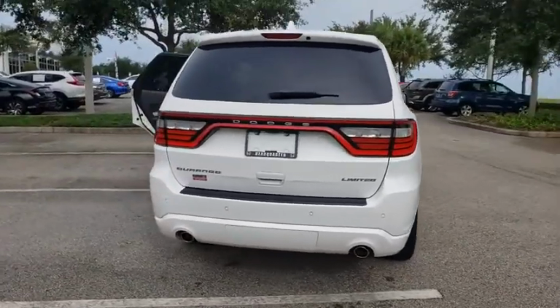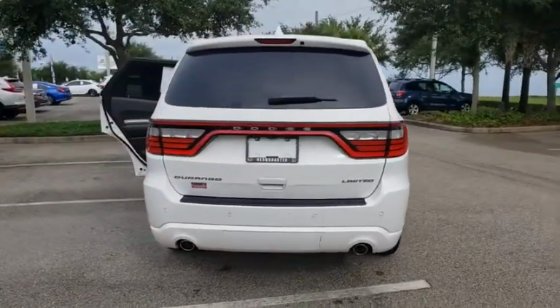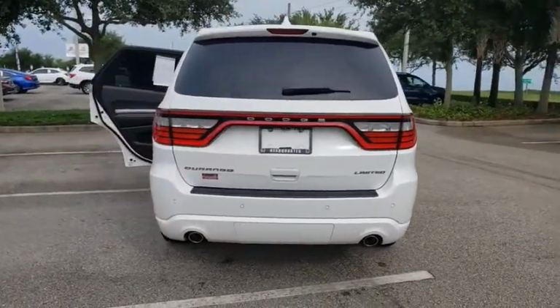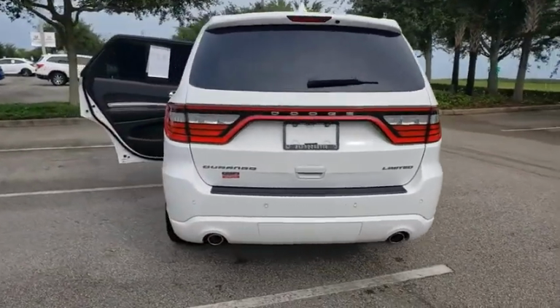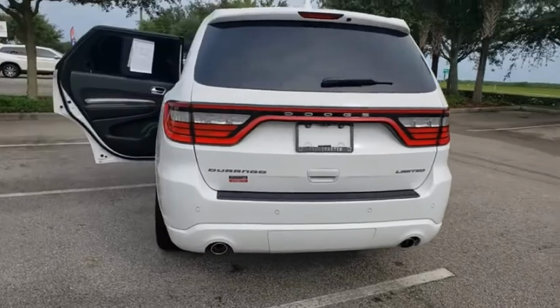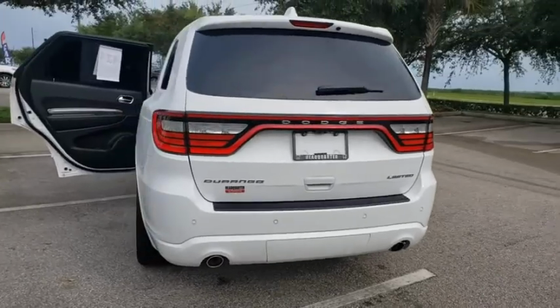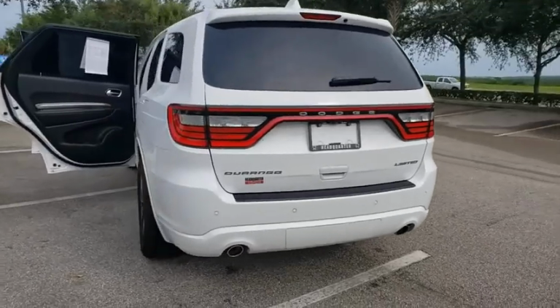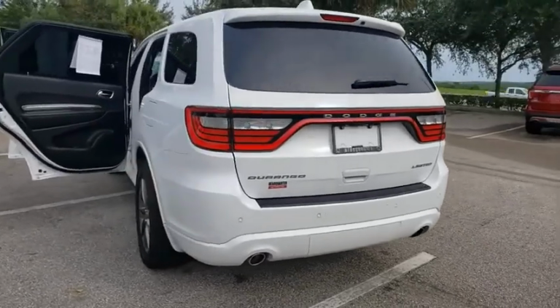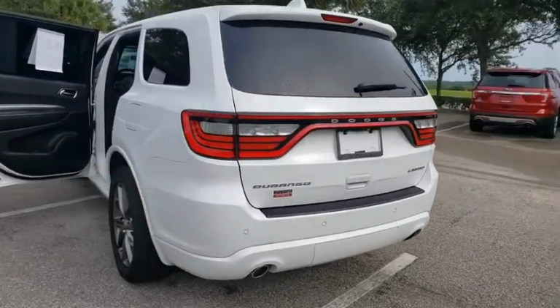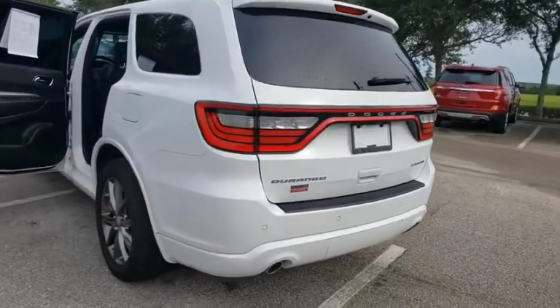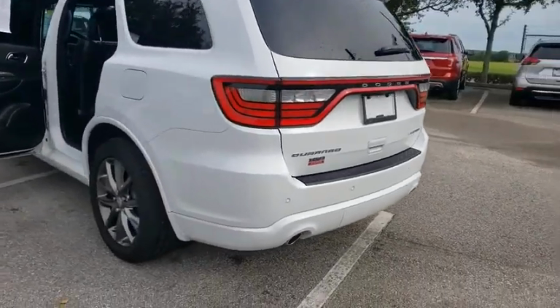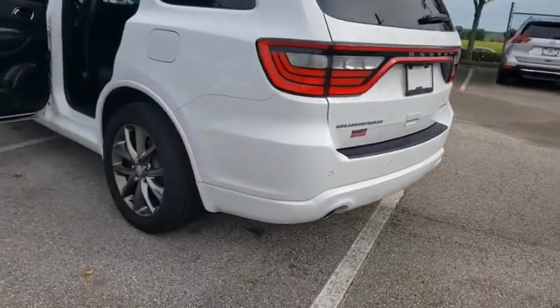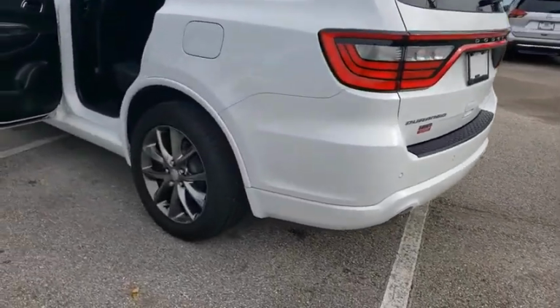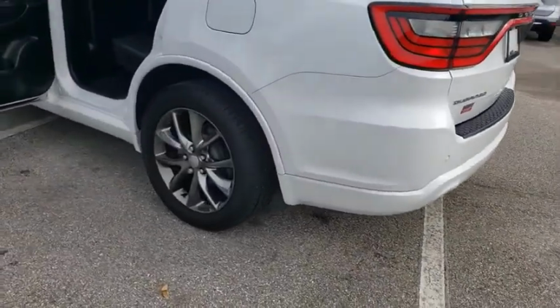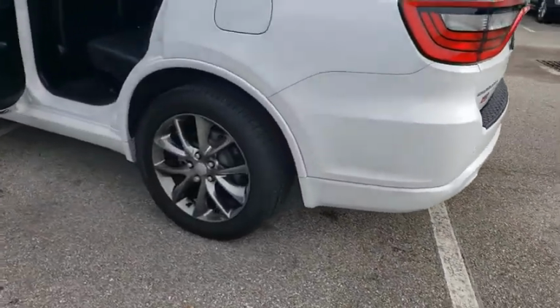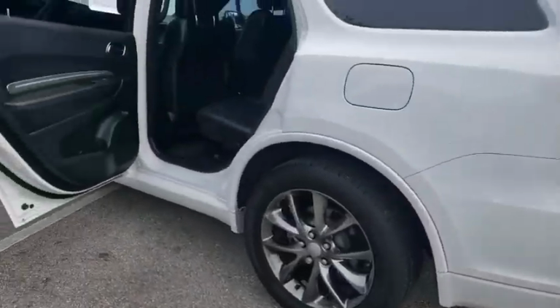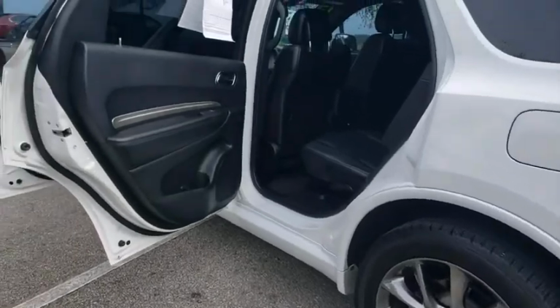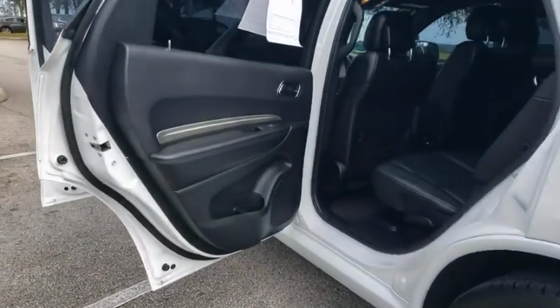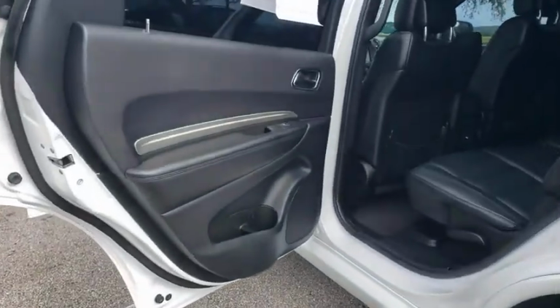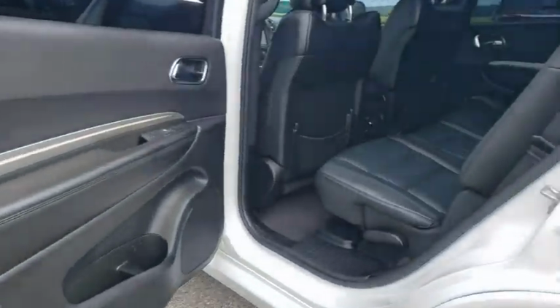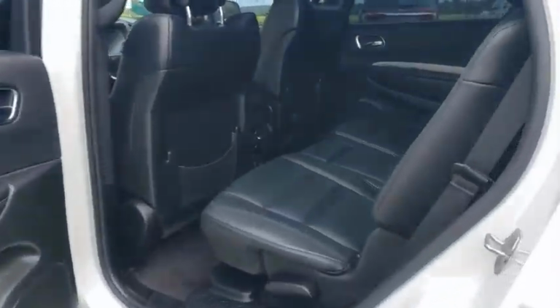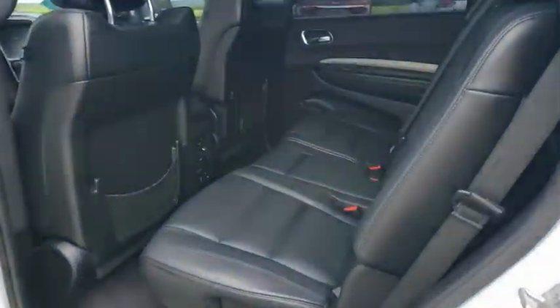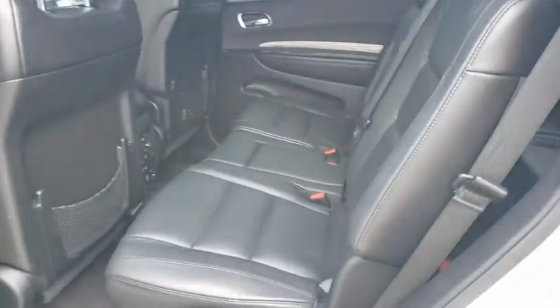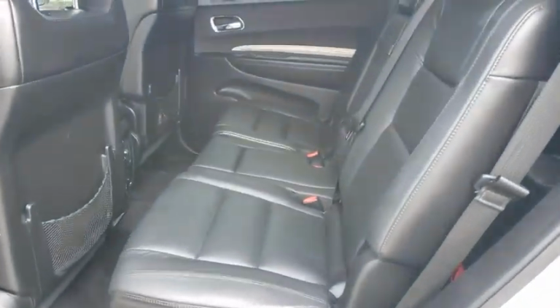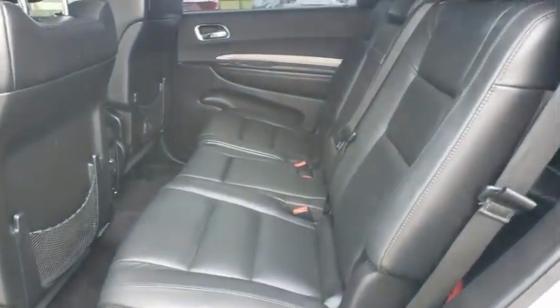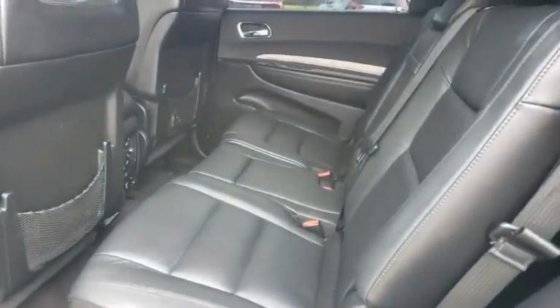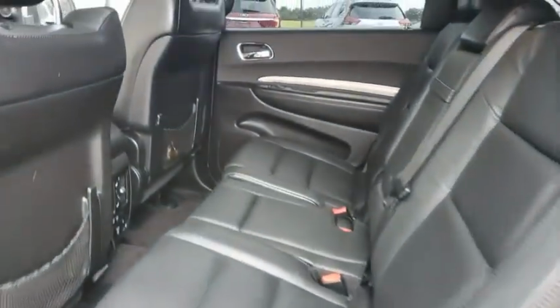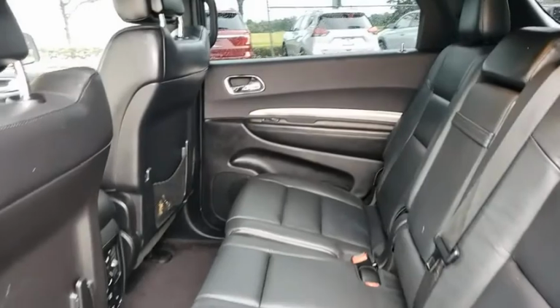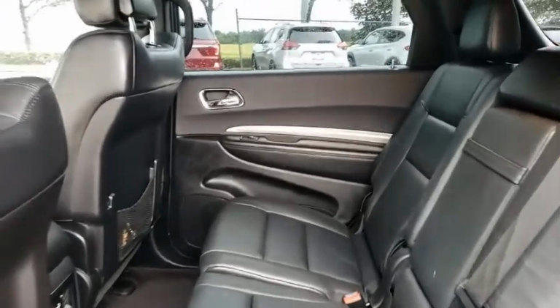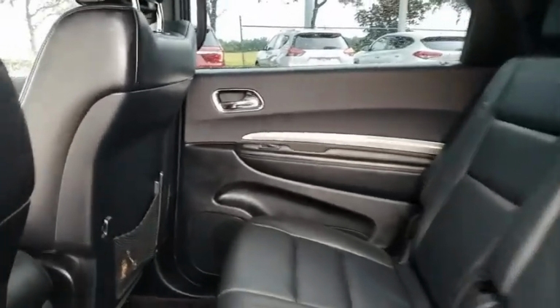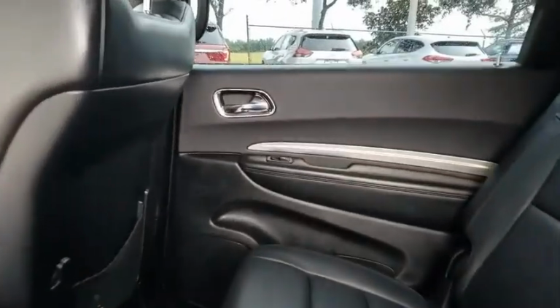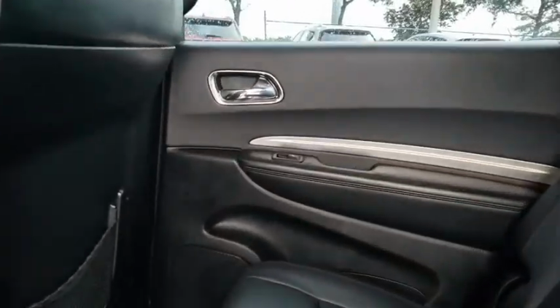This vehicle has less than 50,000 miles. Here are some of this vehicle's great options: backup camera, keyless entry, remote engine start, power sunroof, power passenger seat, steering wheel audio controls, traction control.